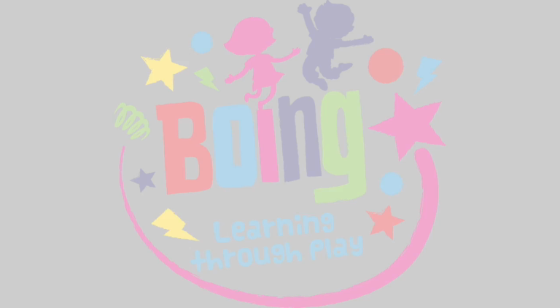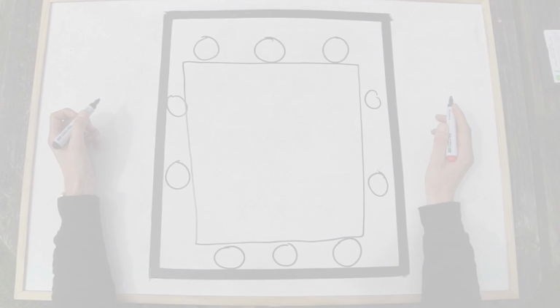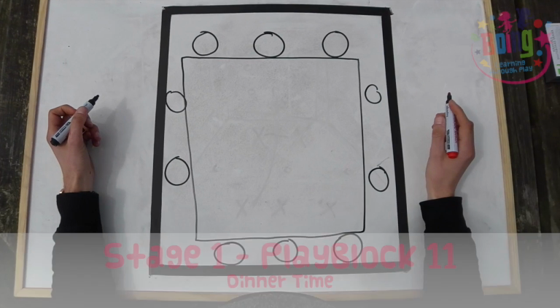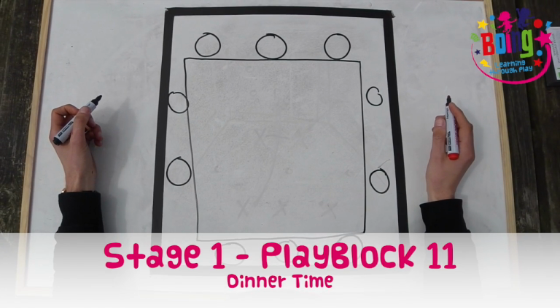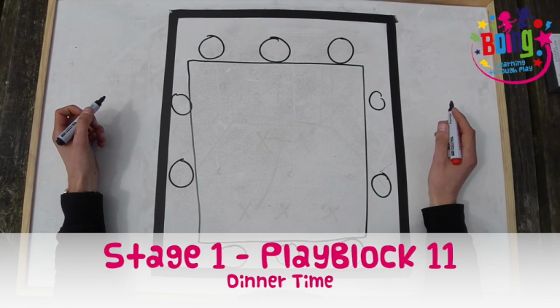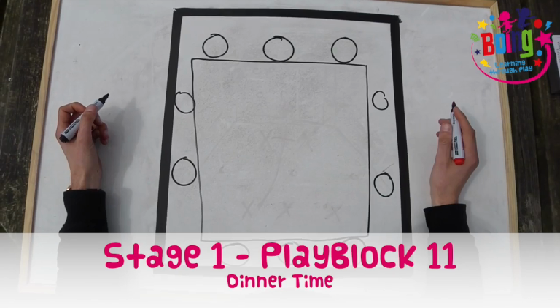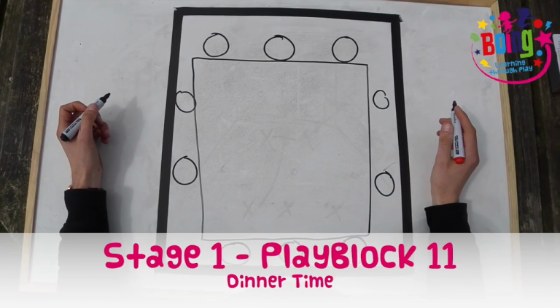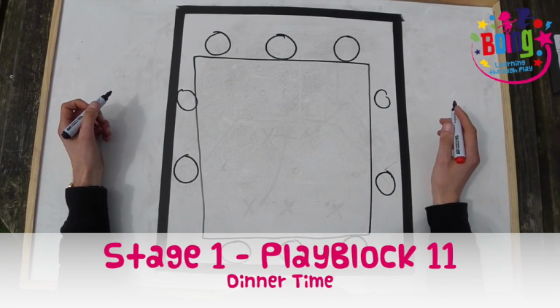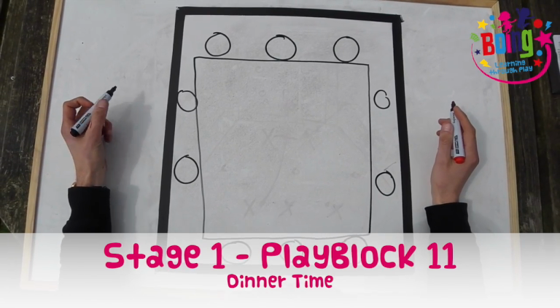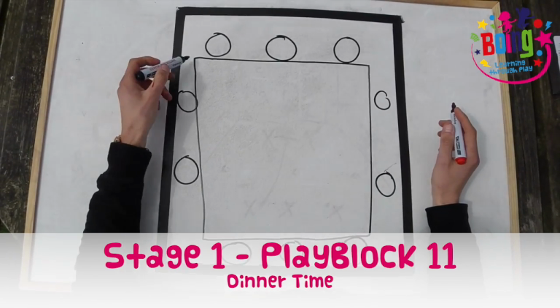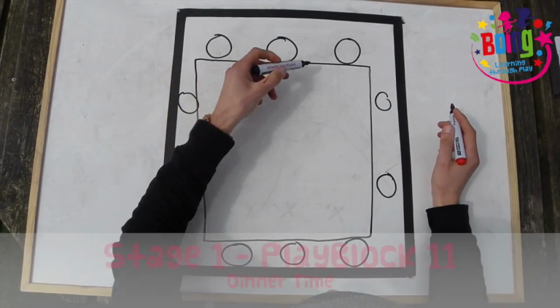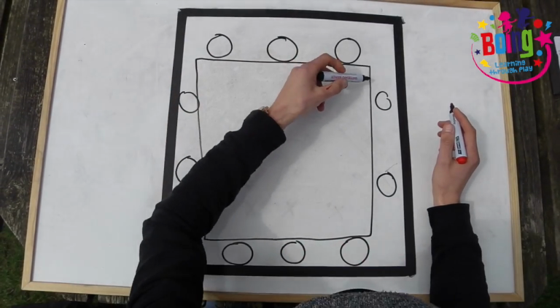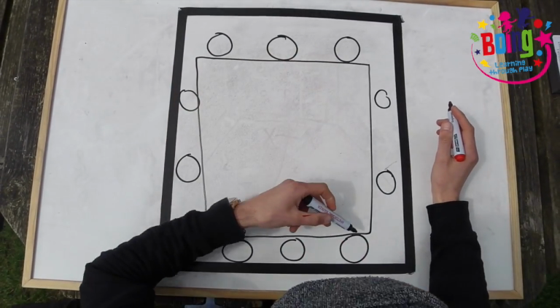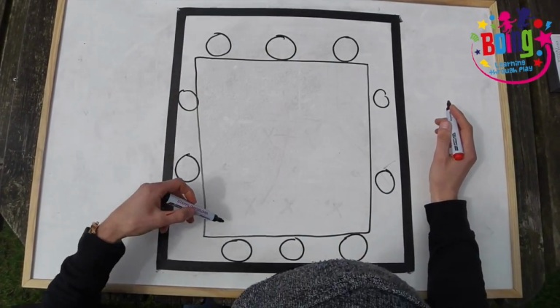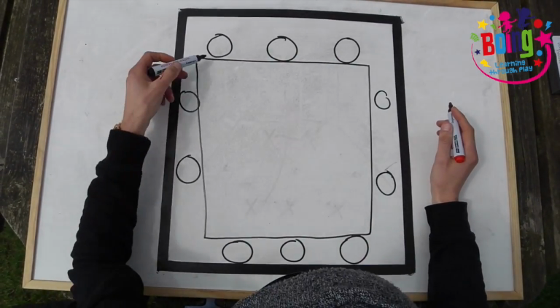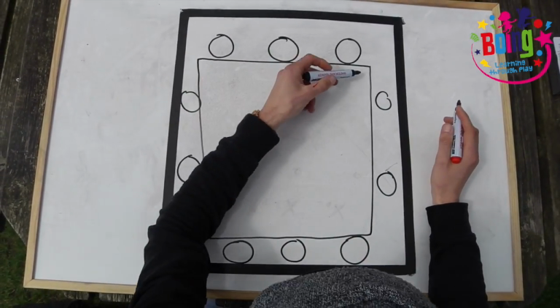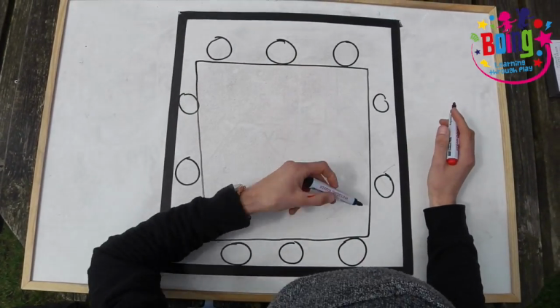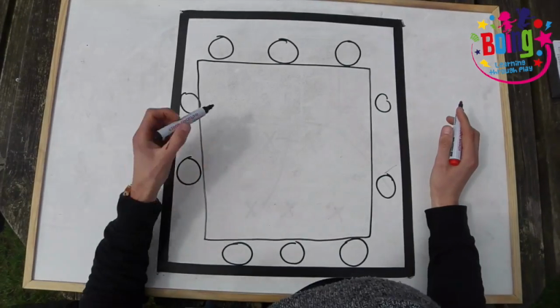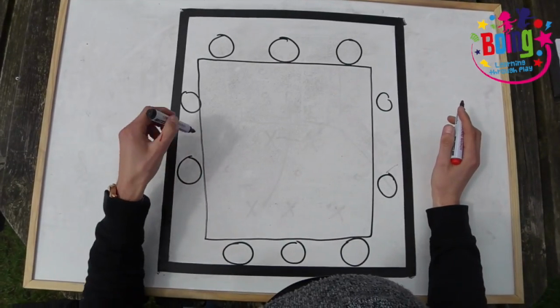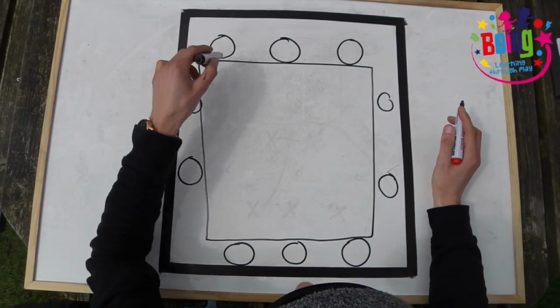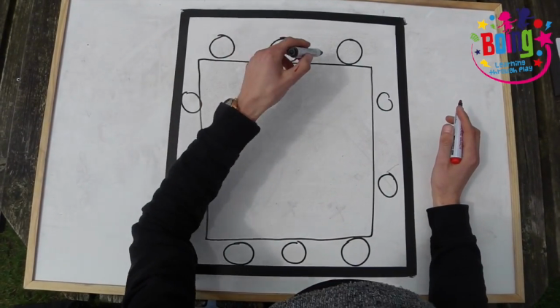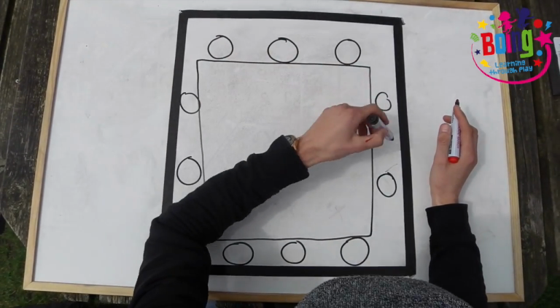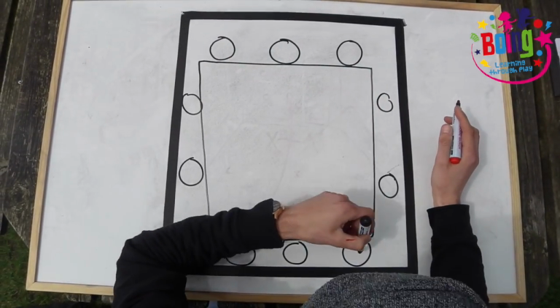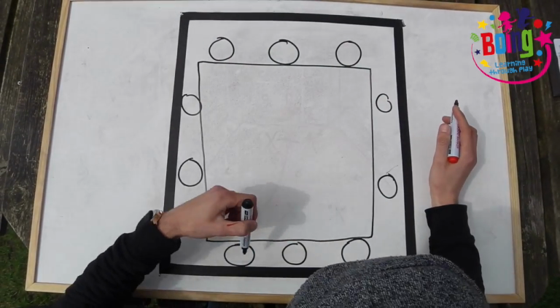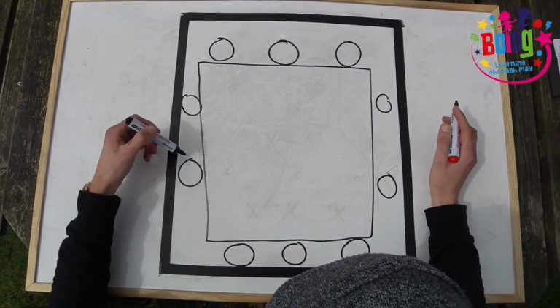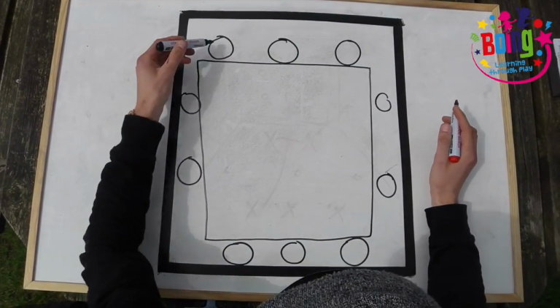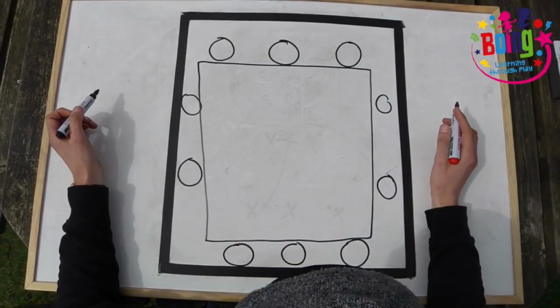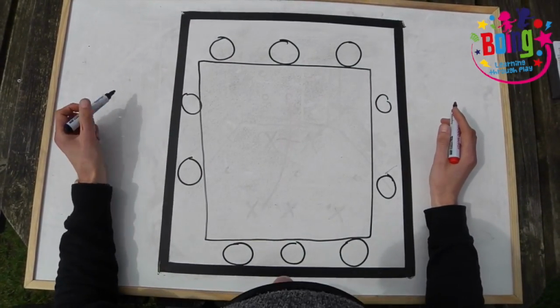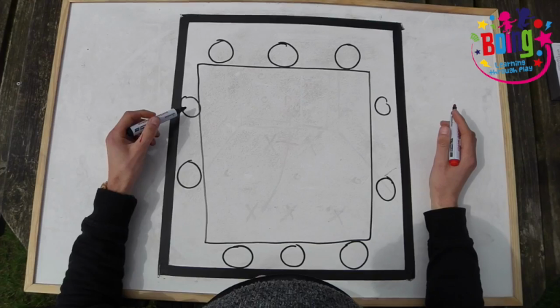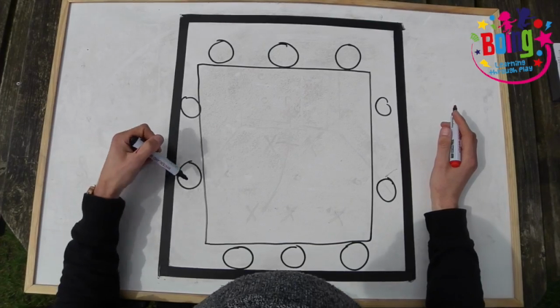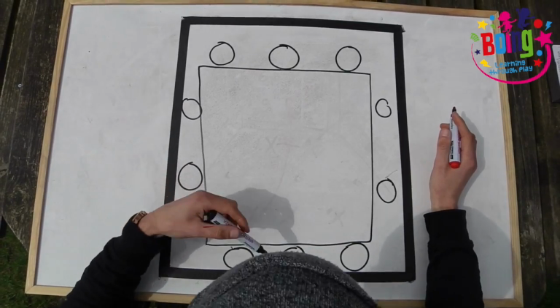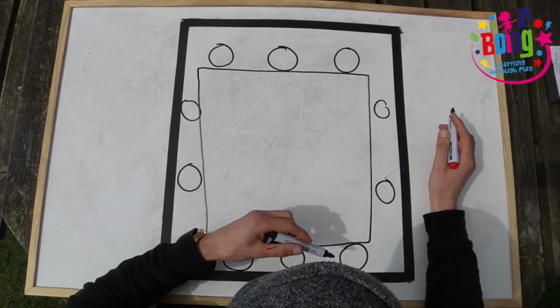Here's how to play Dinner Time. Create a large rectangle in the middle of the space you're working in and place ten hula hoops around the outside. The hula hoops are one dinner table for every group of three.